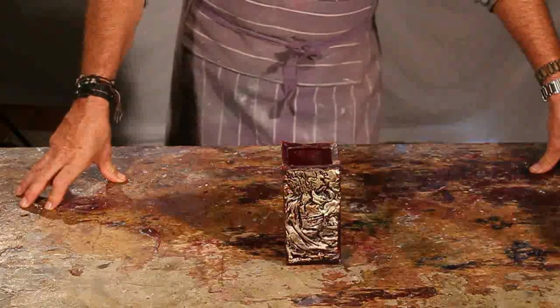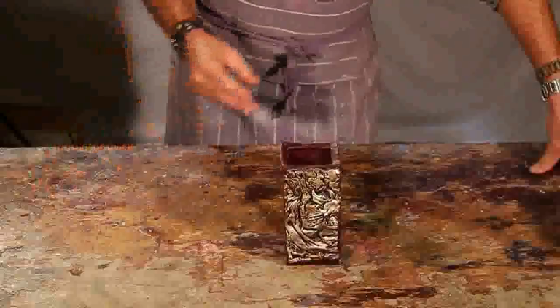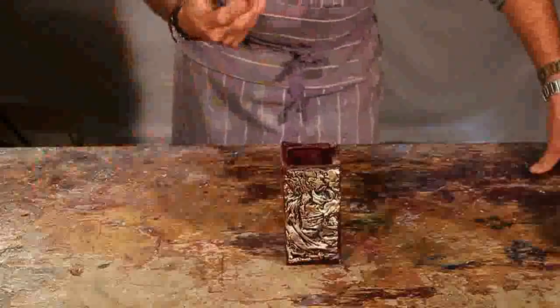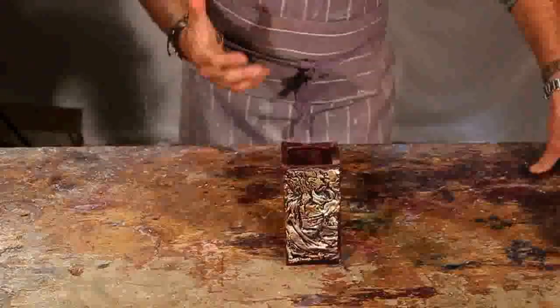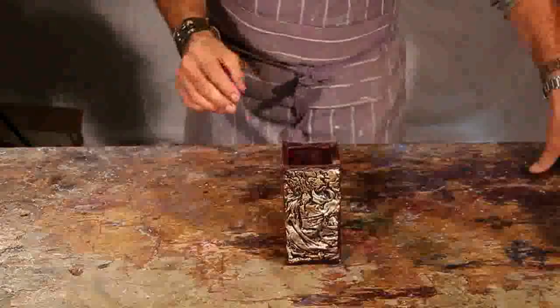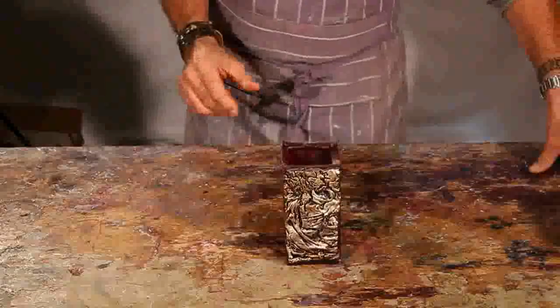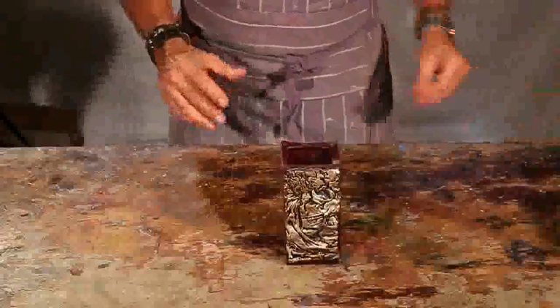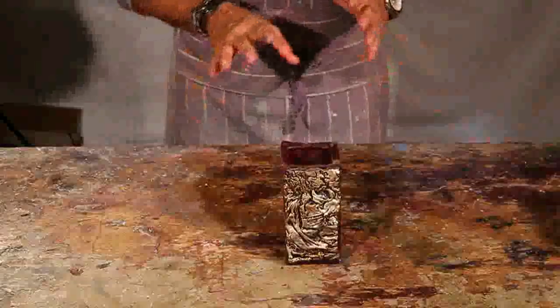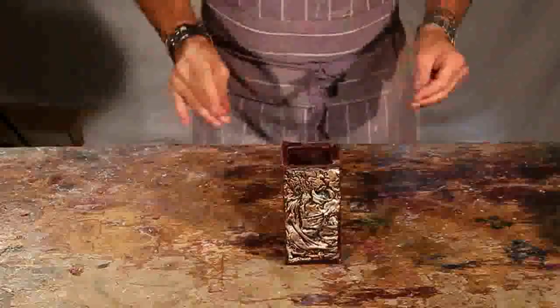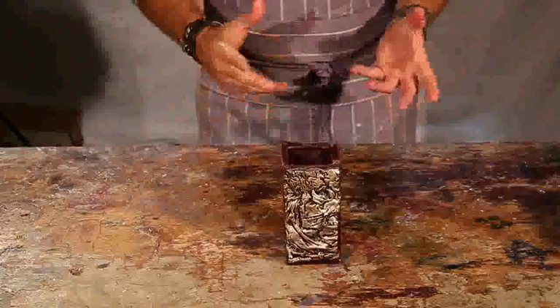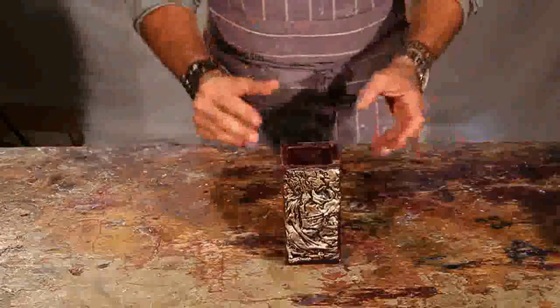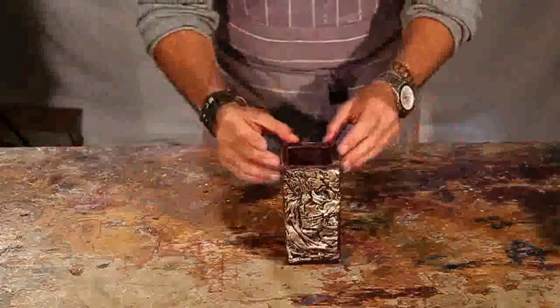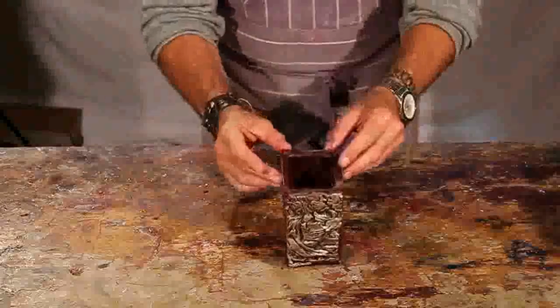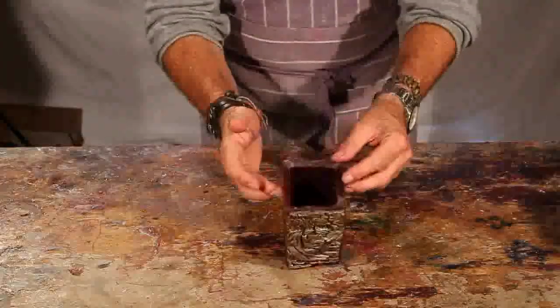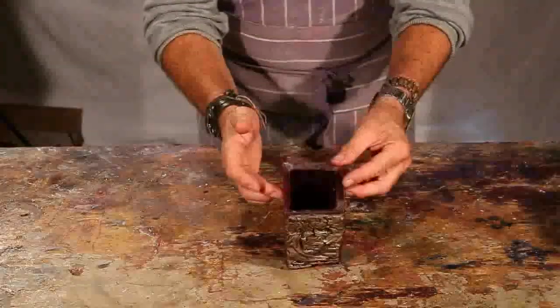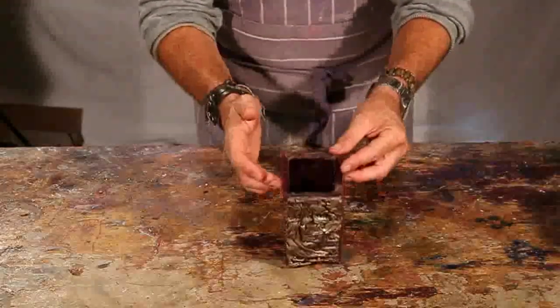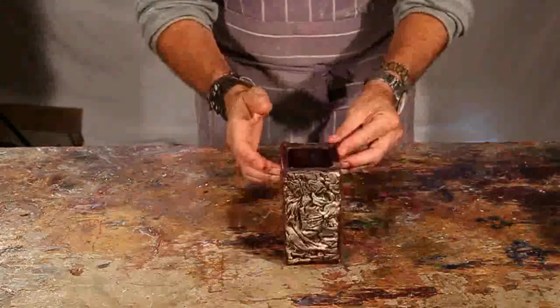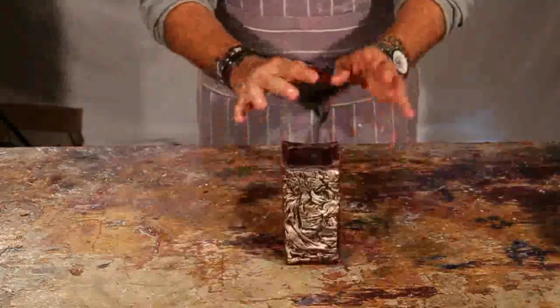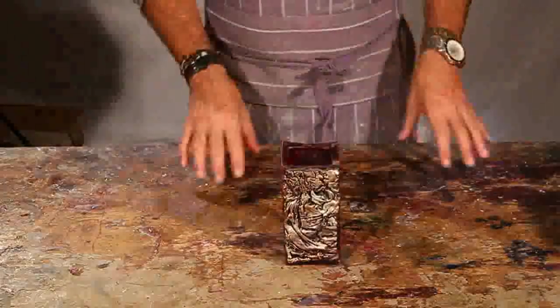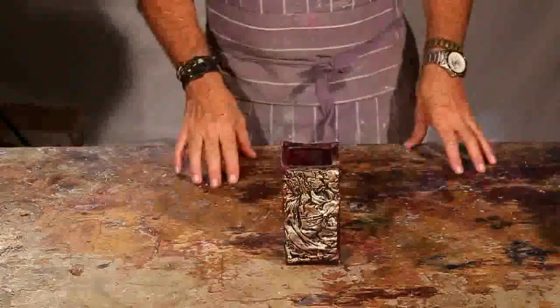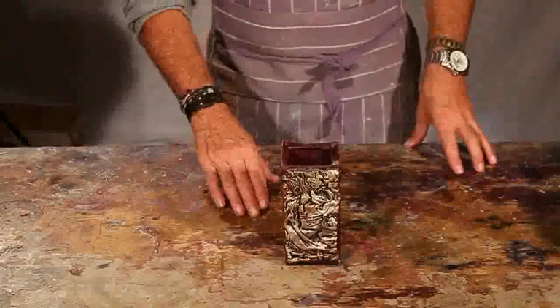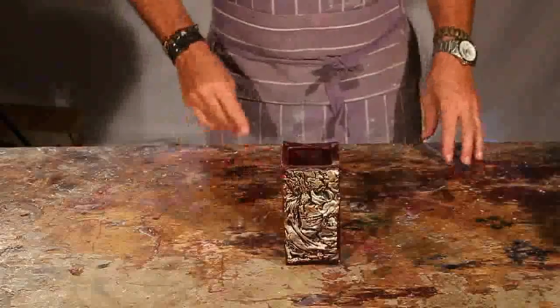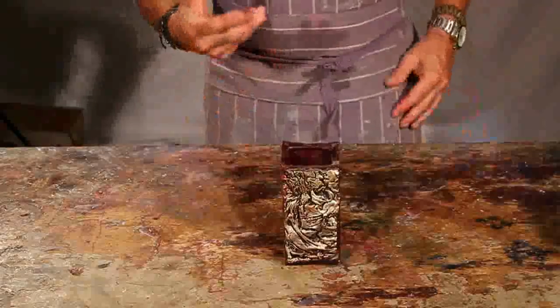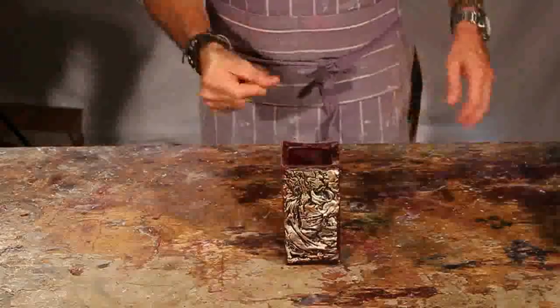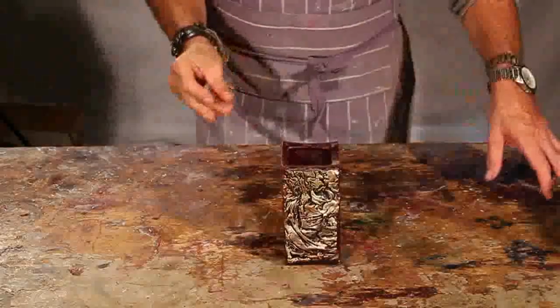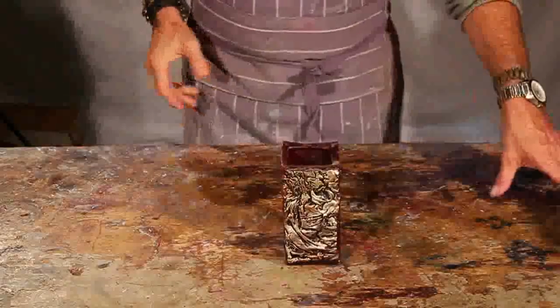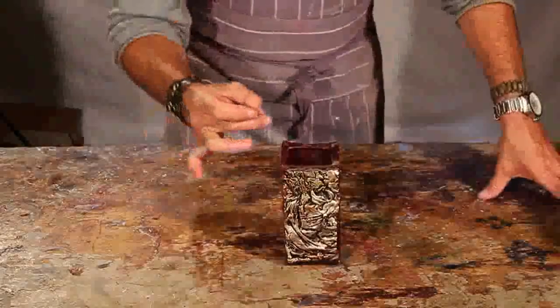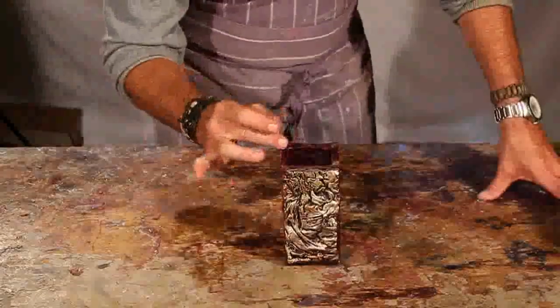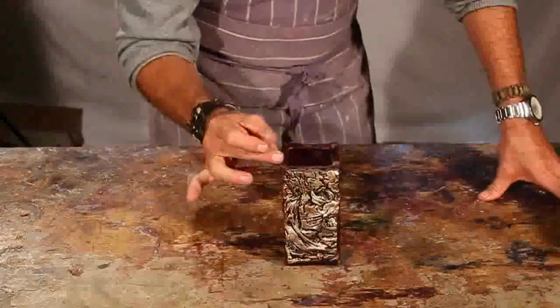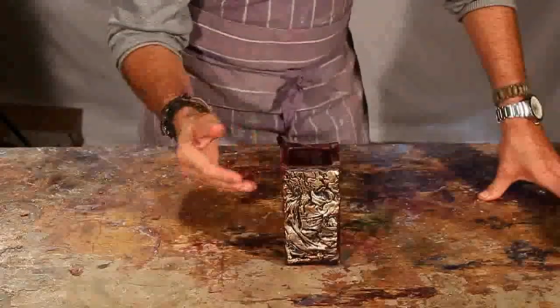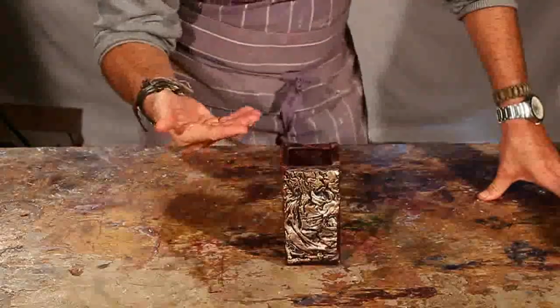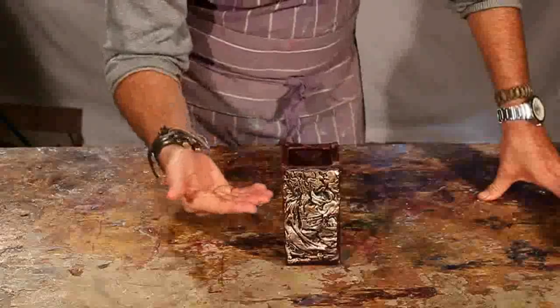A wonderful effect to add to shapes, whether it be a vase or a candle, is to create a veneer that looks very detailed and looks like metal.